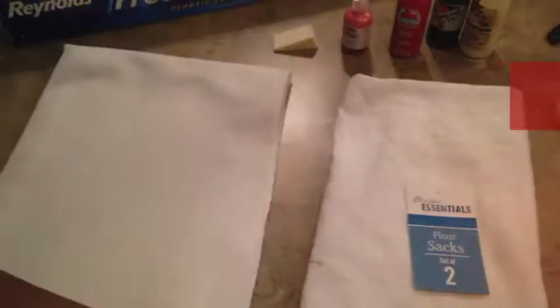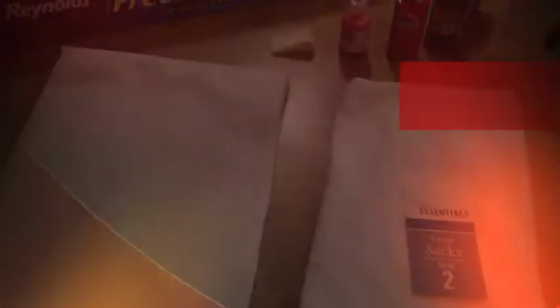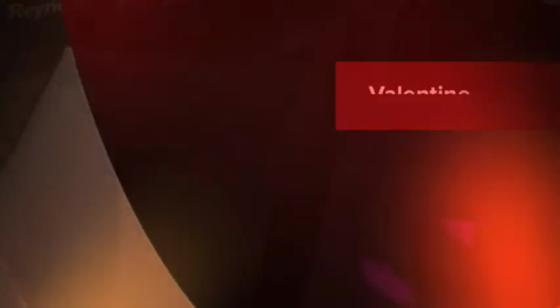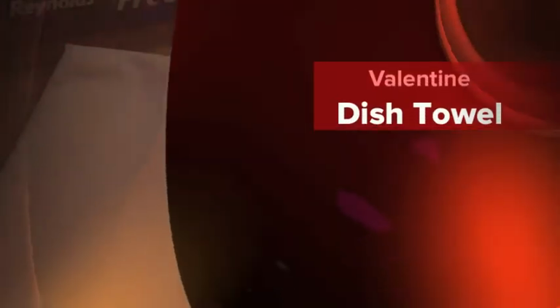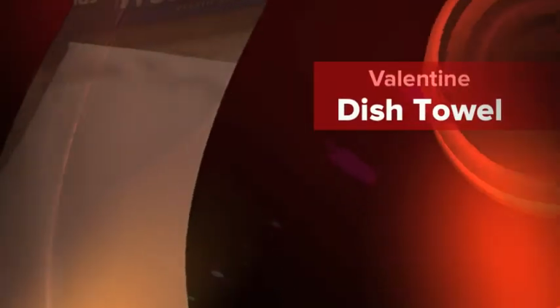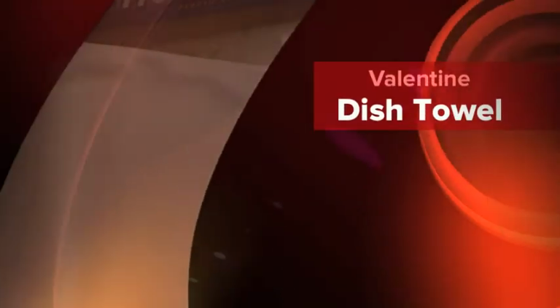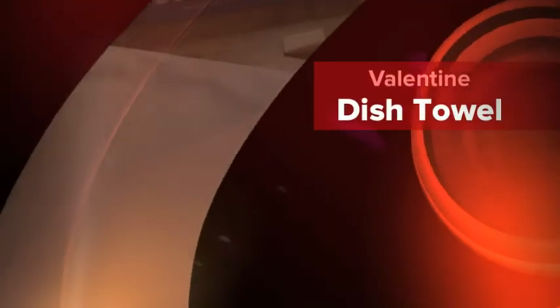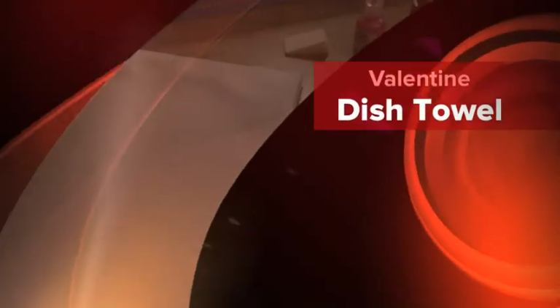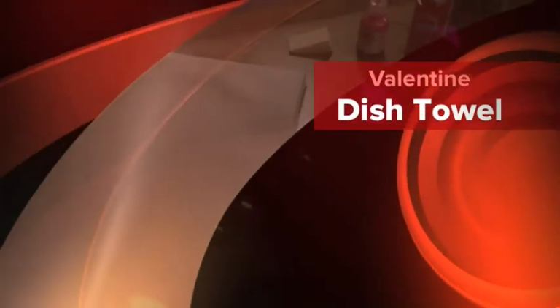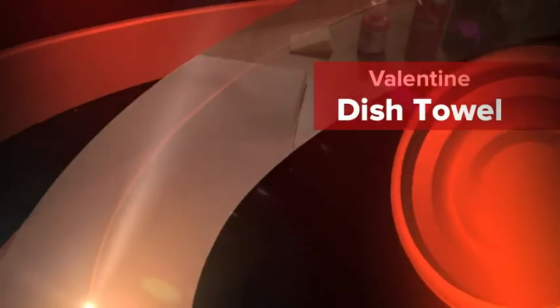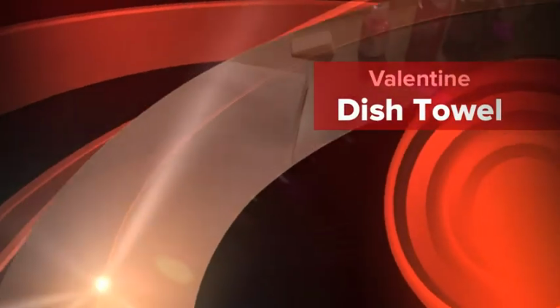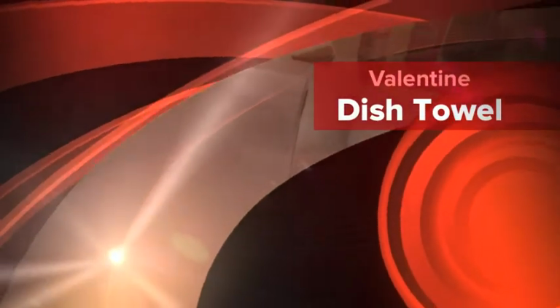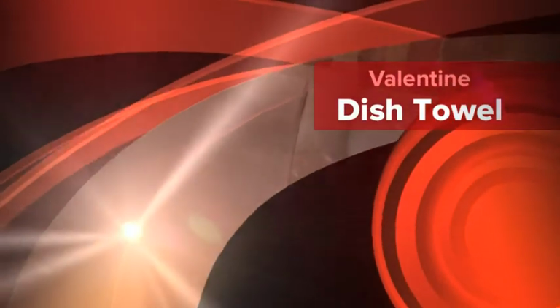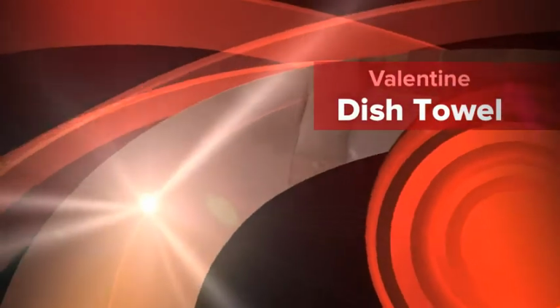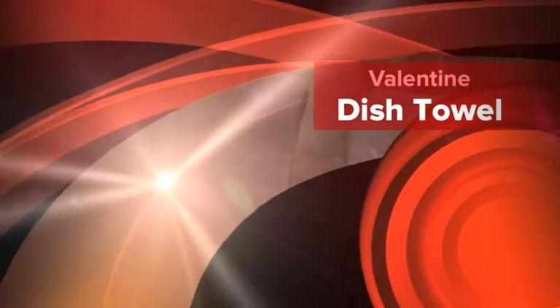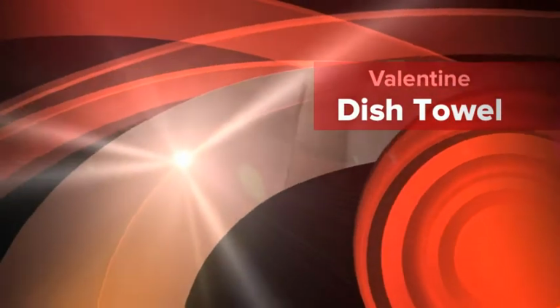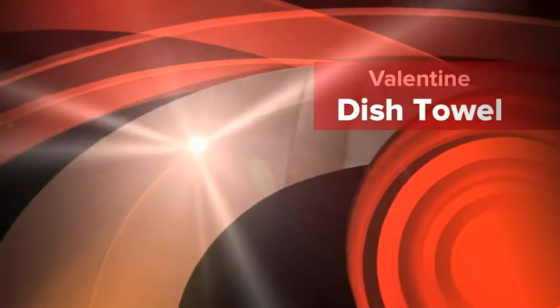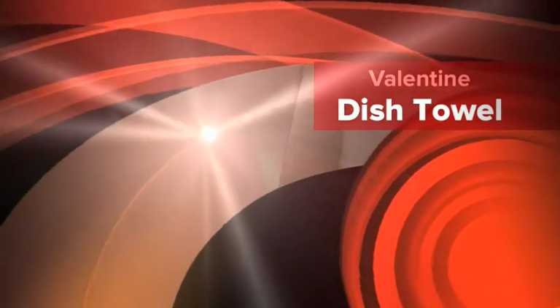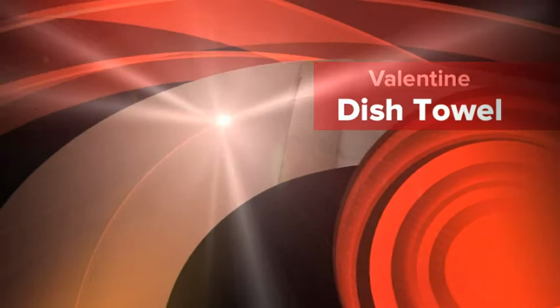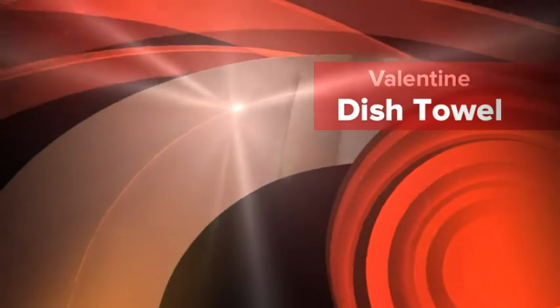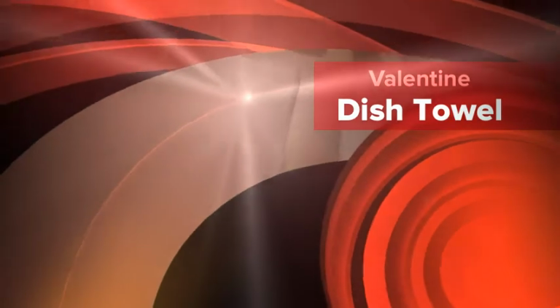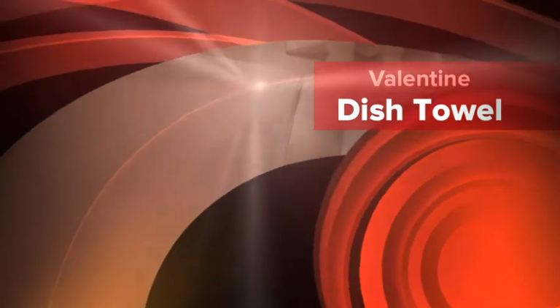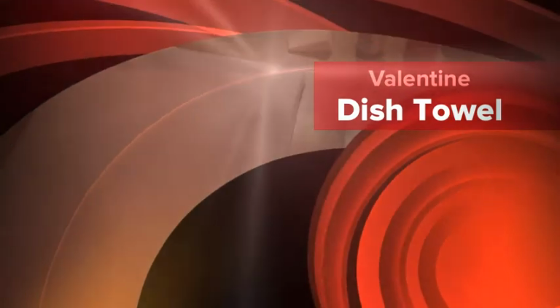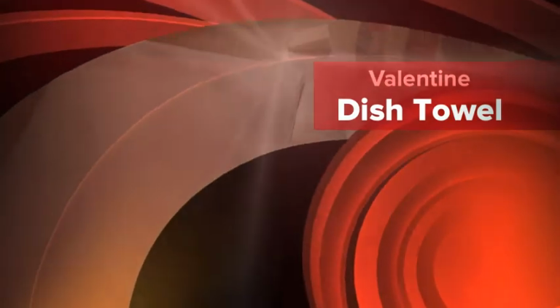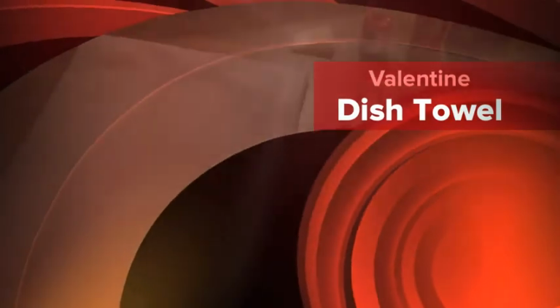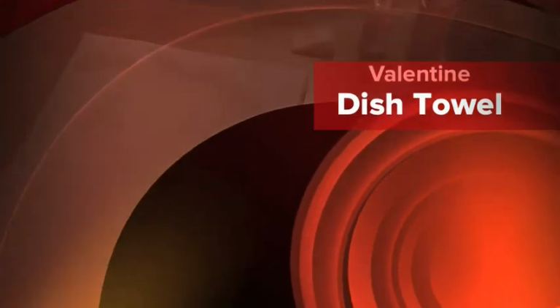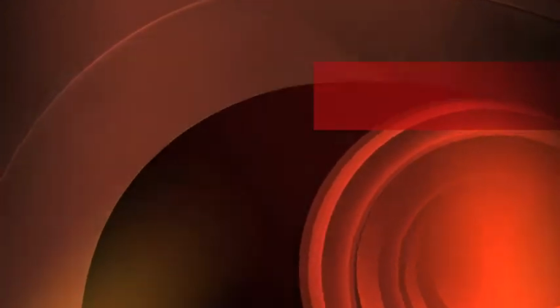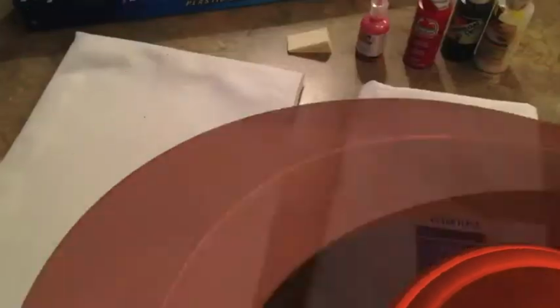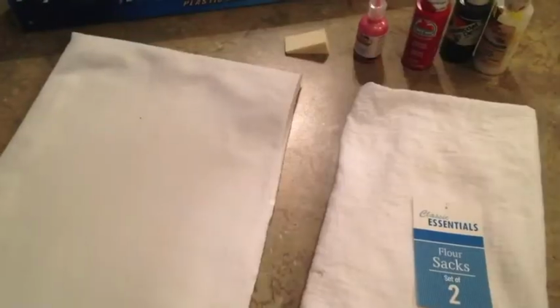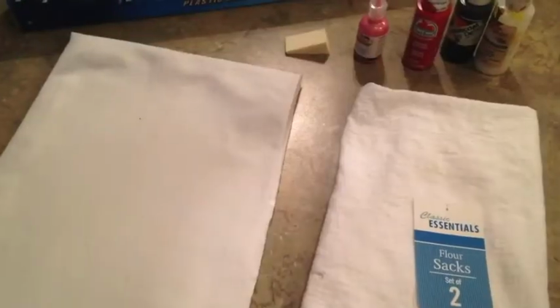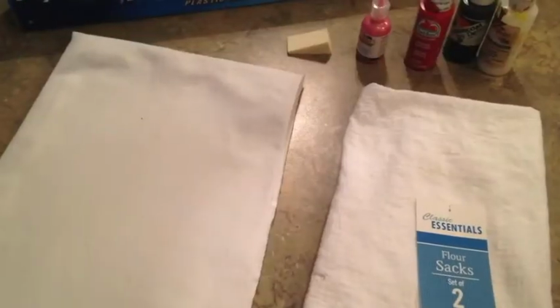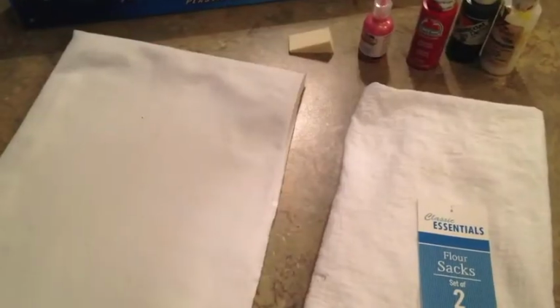Hey everybody, just want to share with you today a project I'm working on. It's actually a little no-sew Valentine dish towel to hang on my stove.